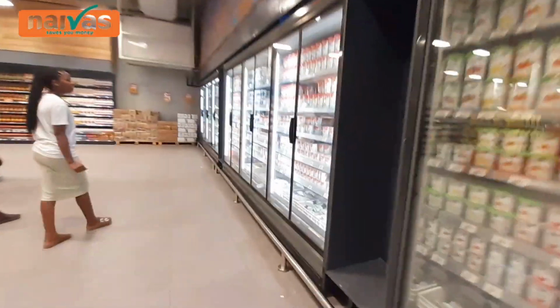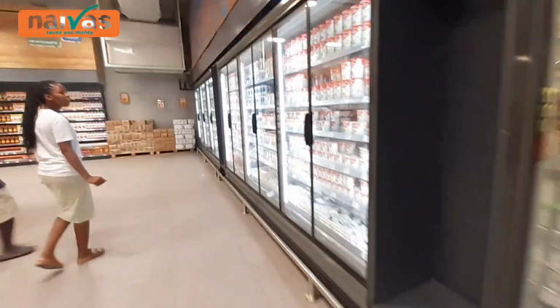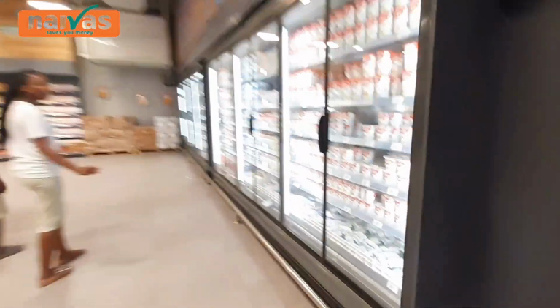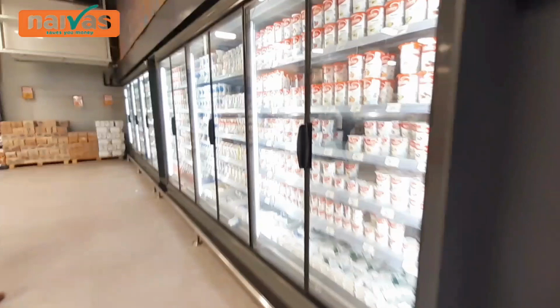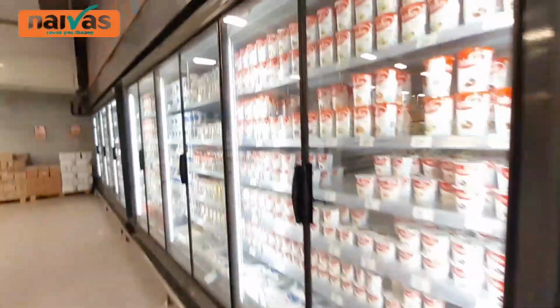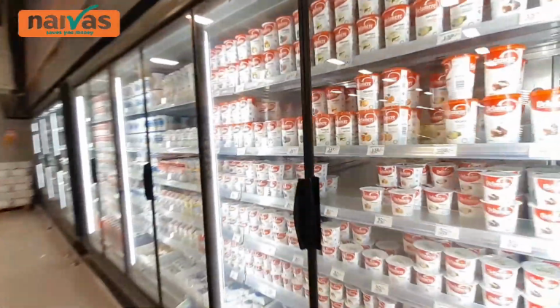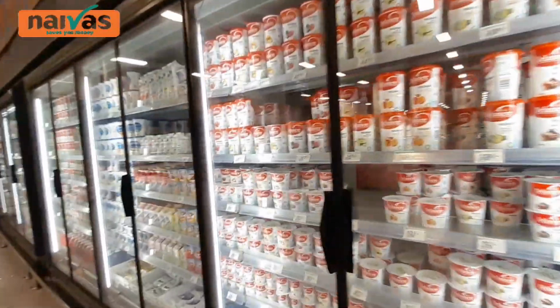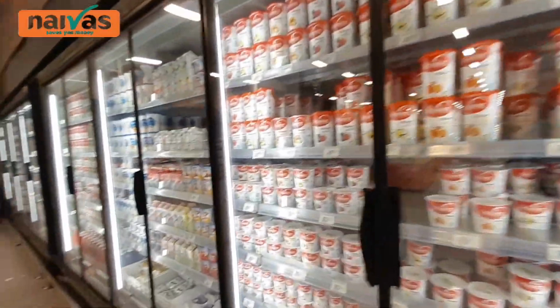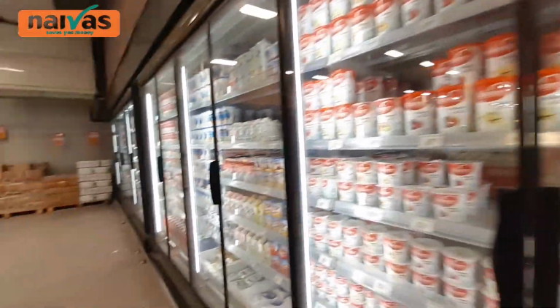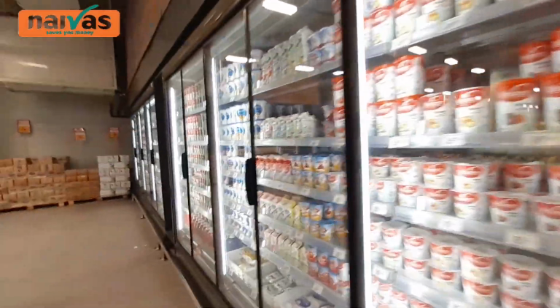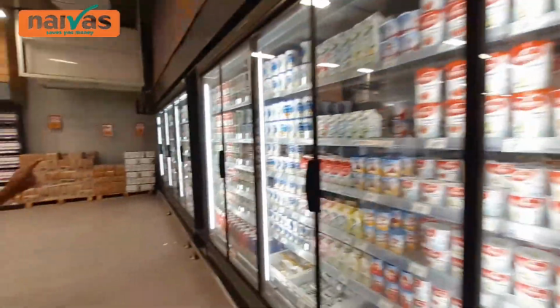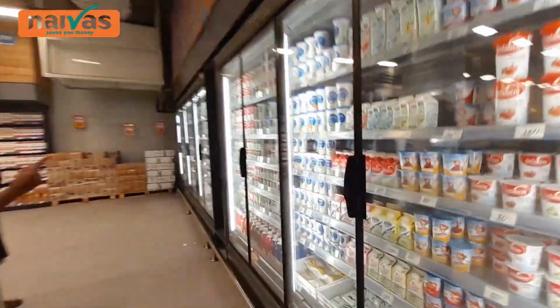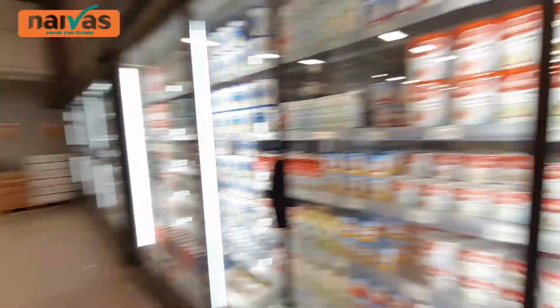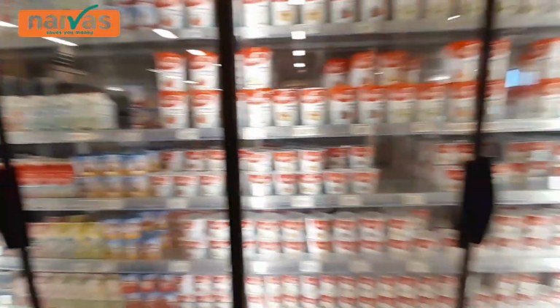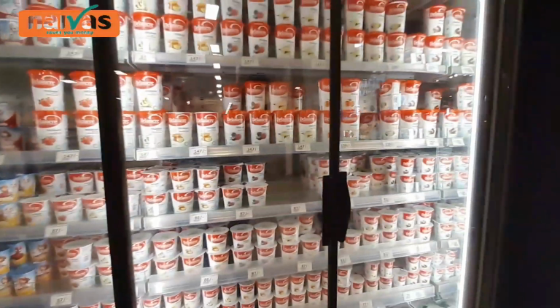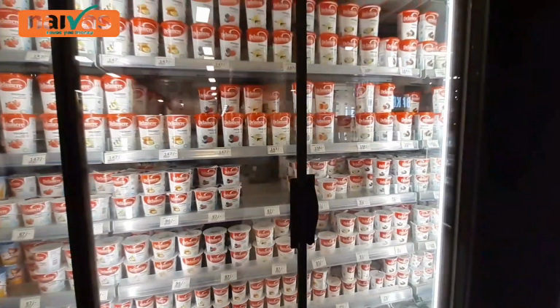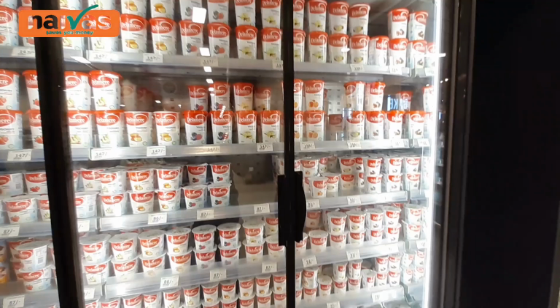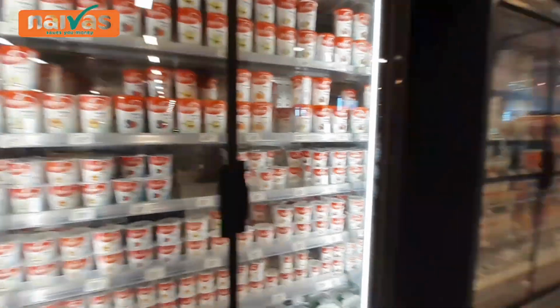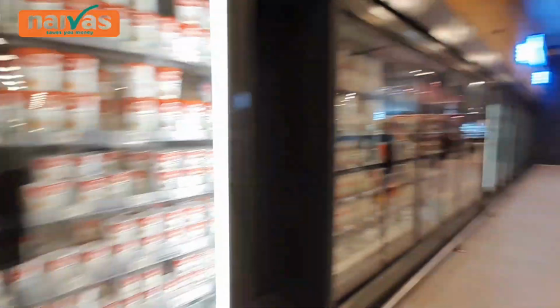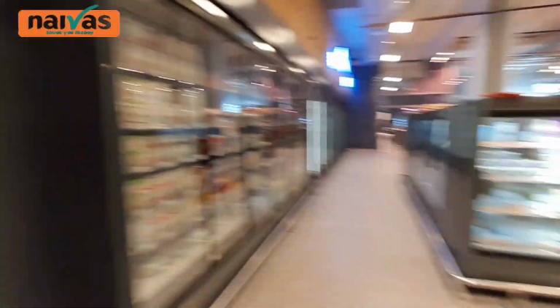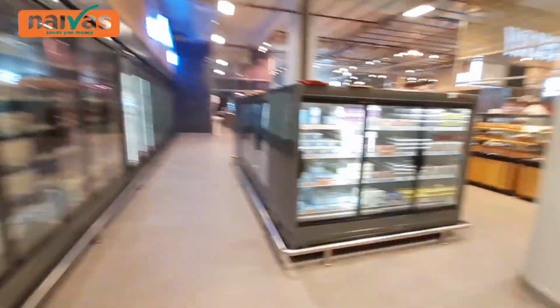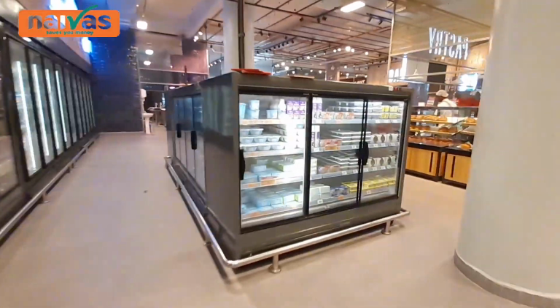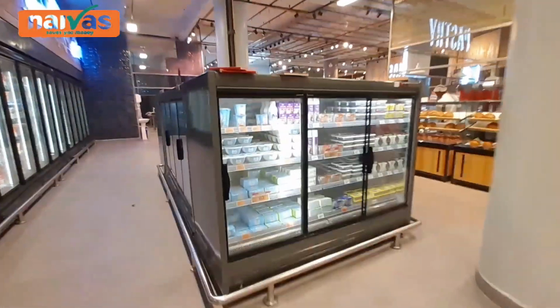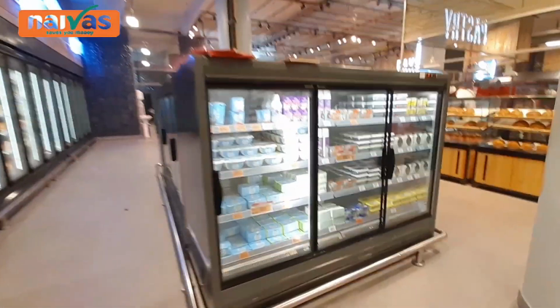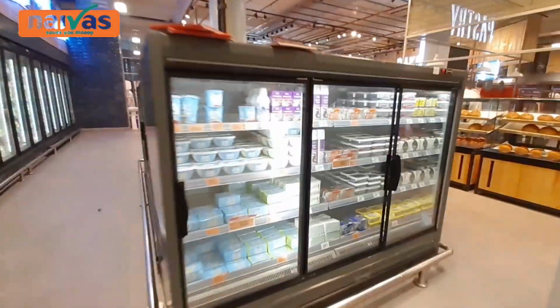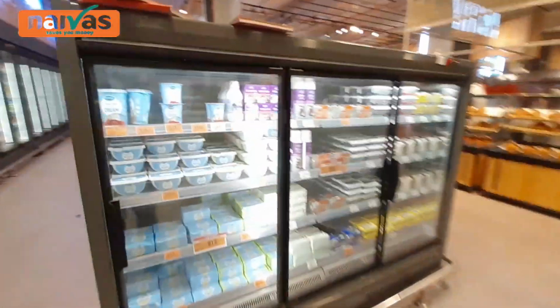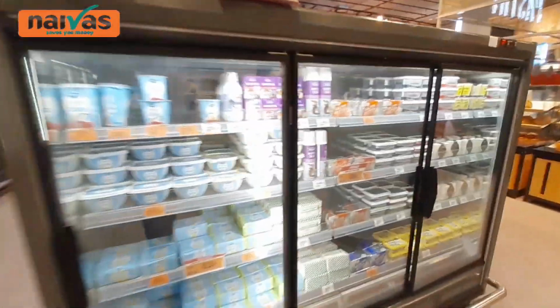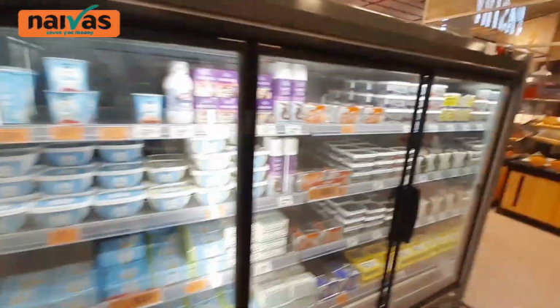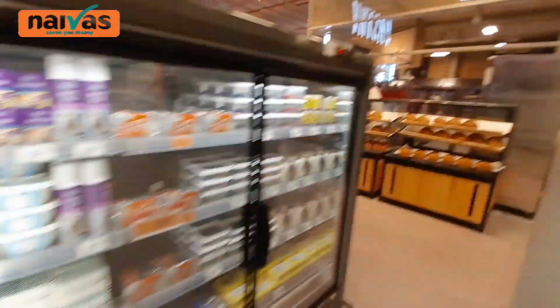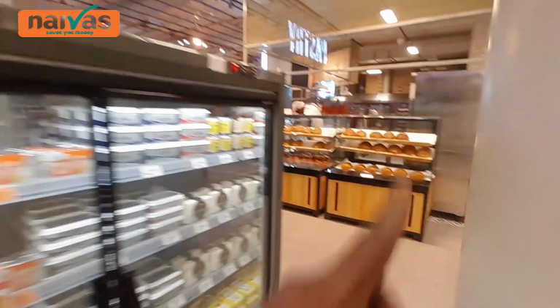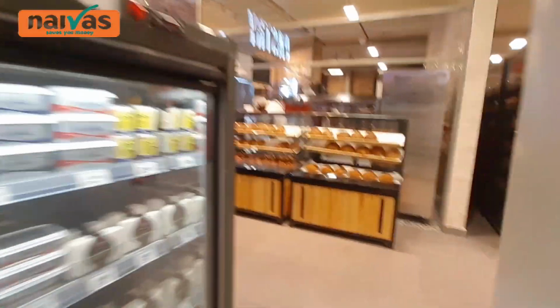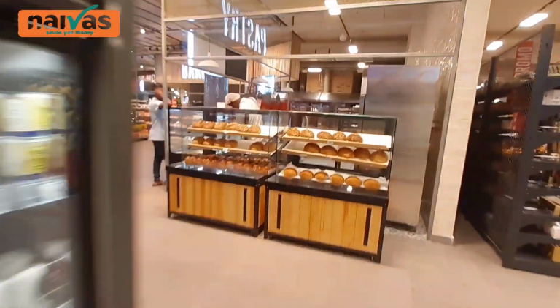All of these are yogurts. On this side we have butter. Now we have this section of pastry with some bread over here.